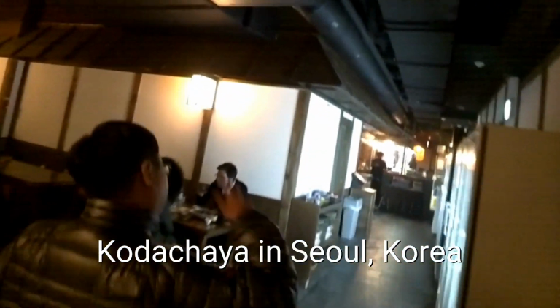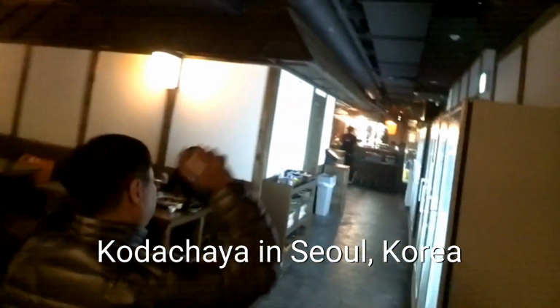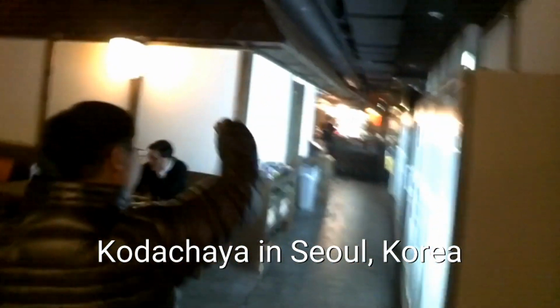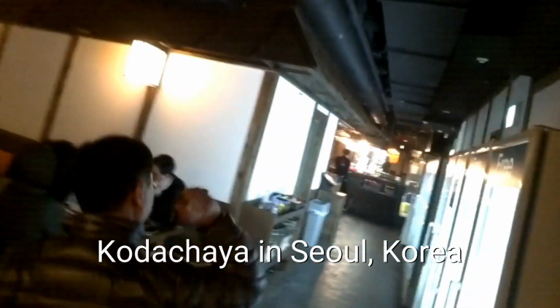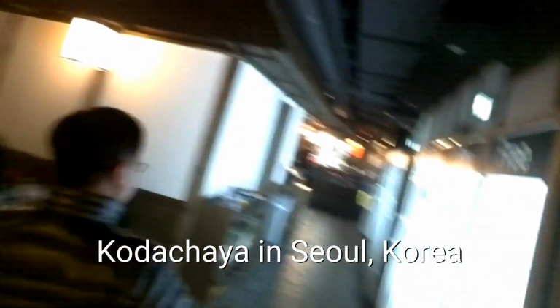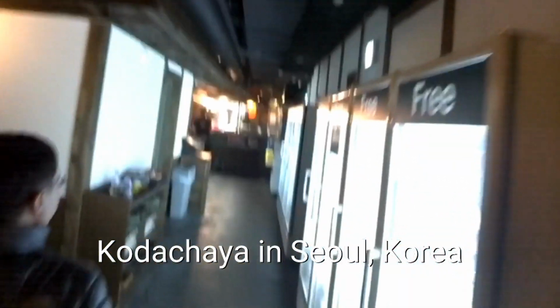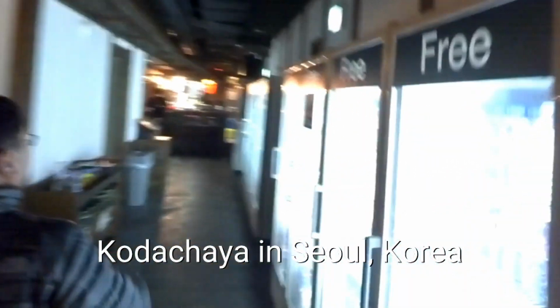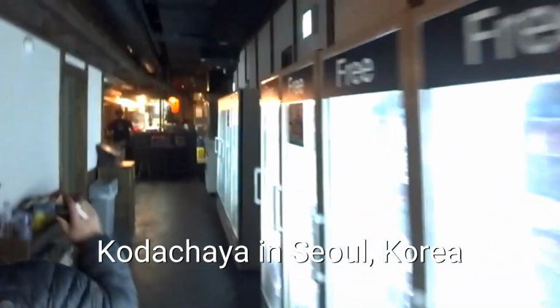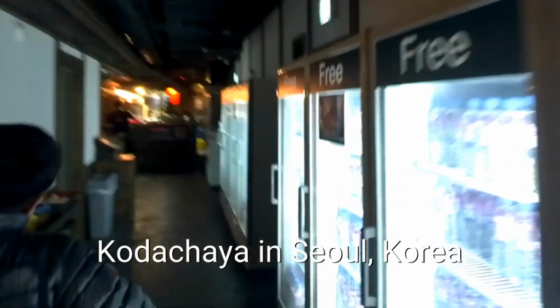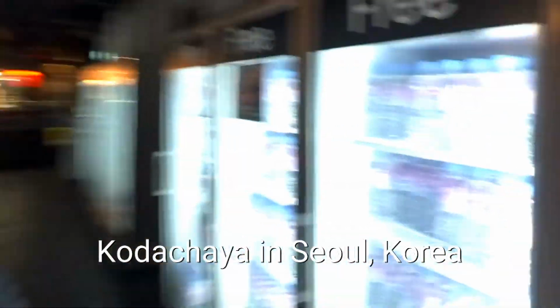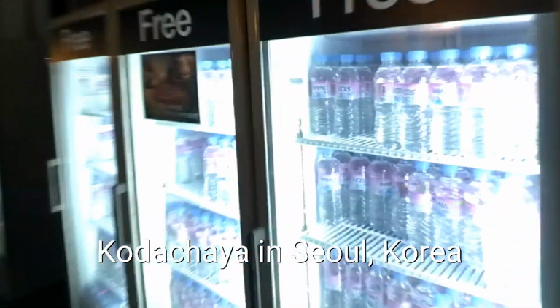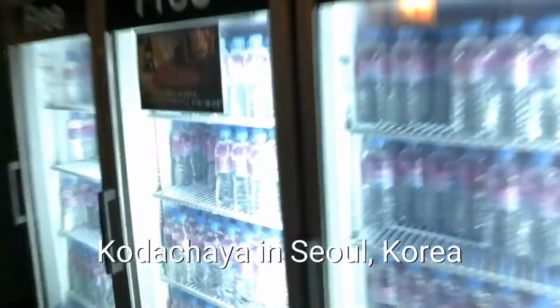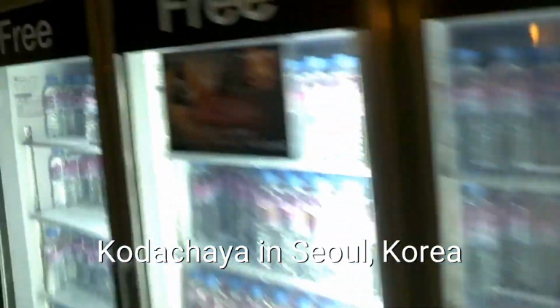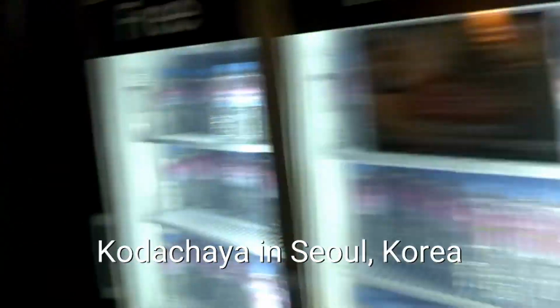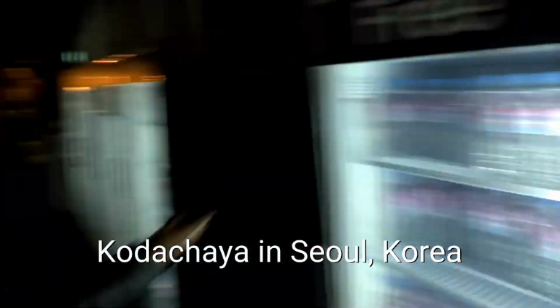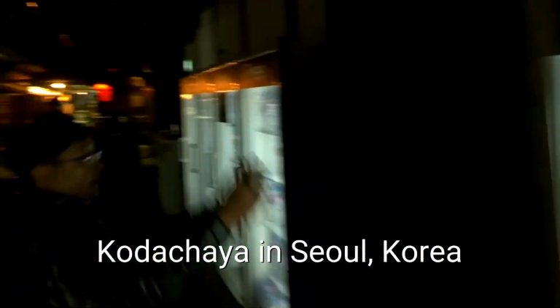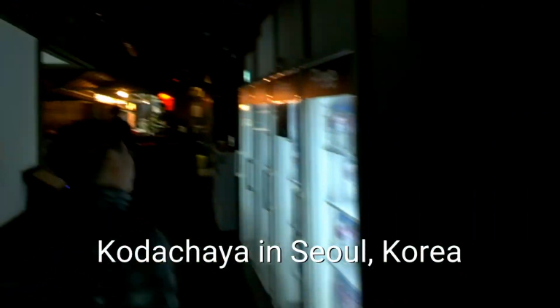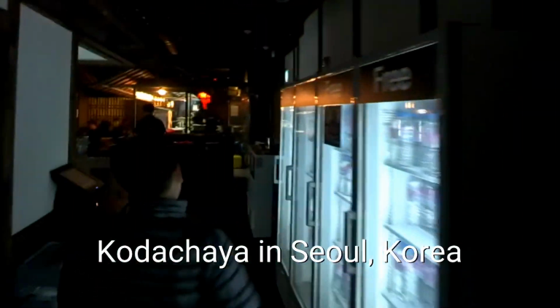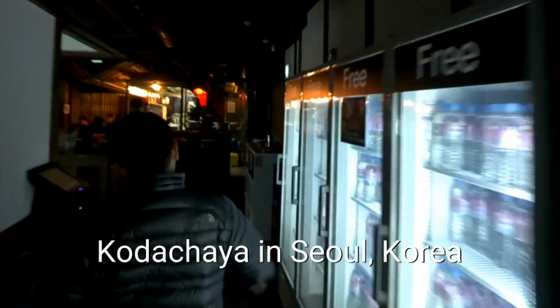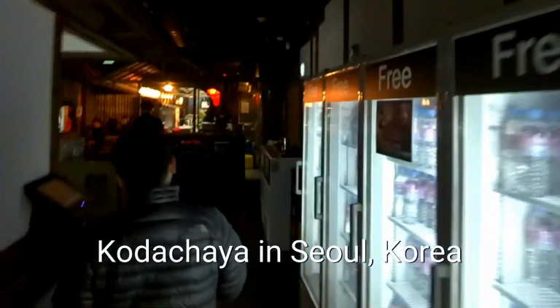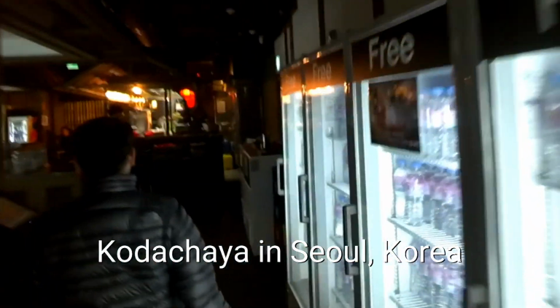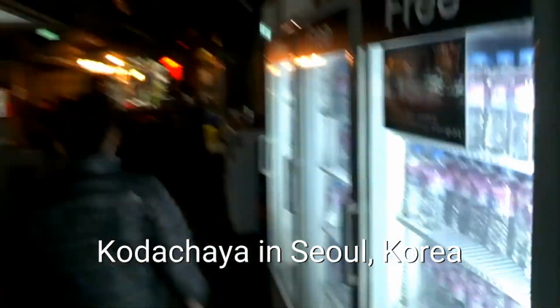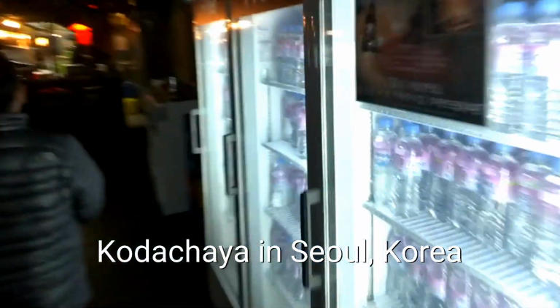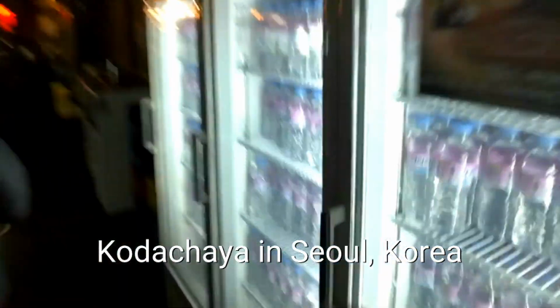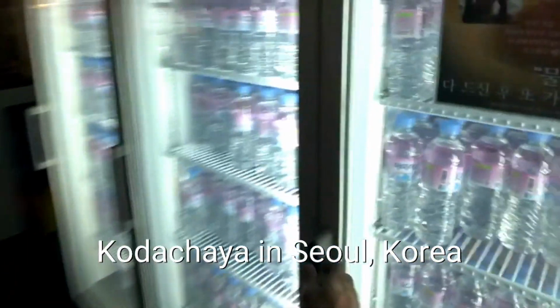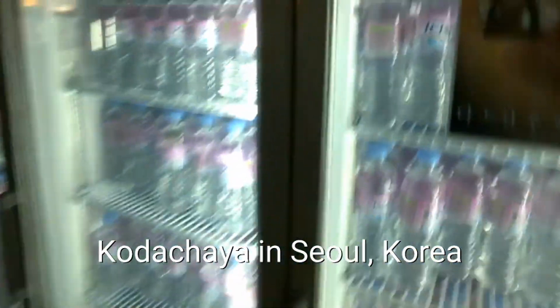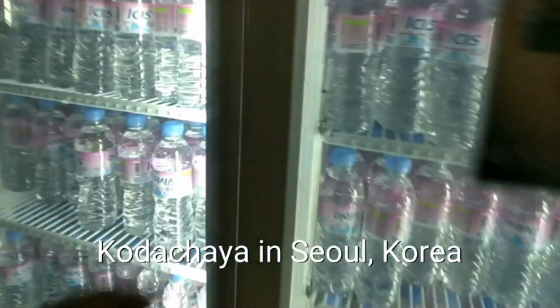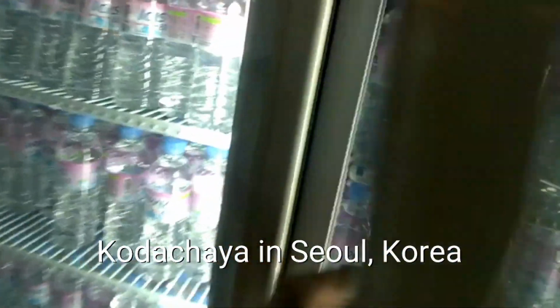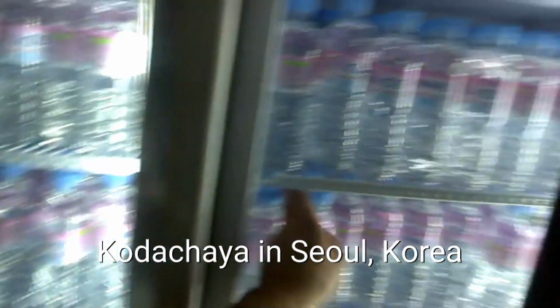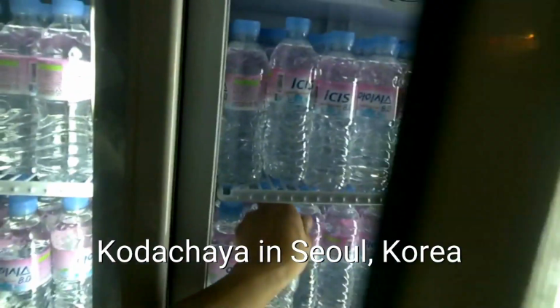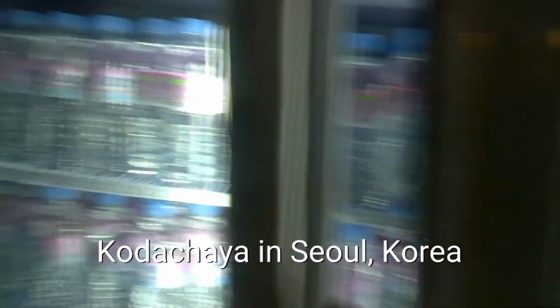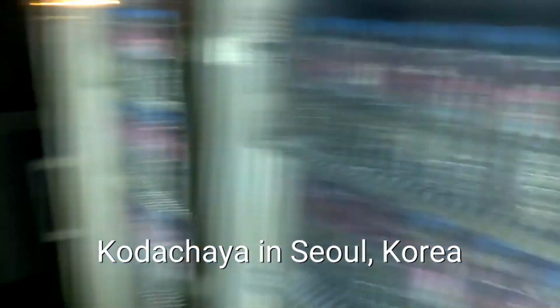It actually looks like Japanese, but they actually have a lot of free water. Free water! Here, let's take one real quick. Free water.